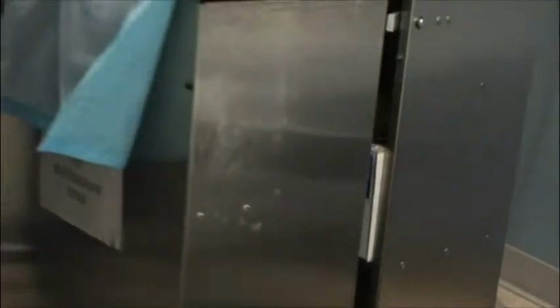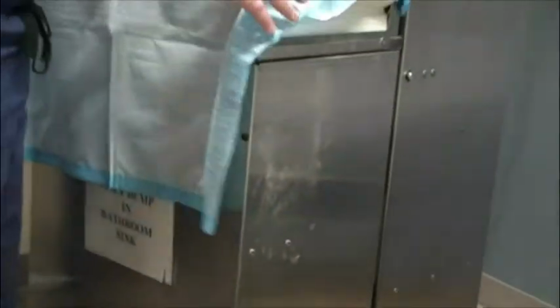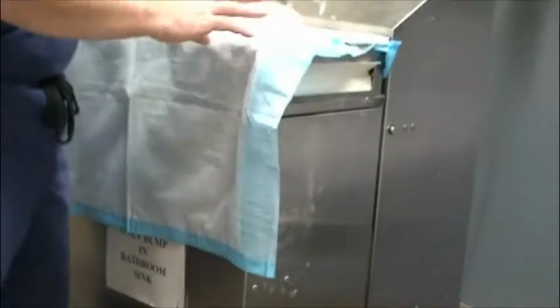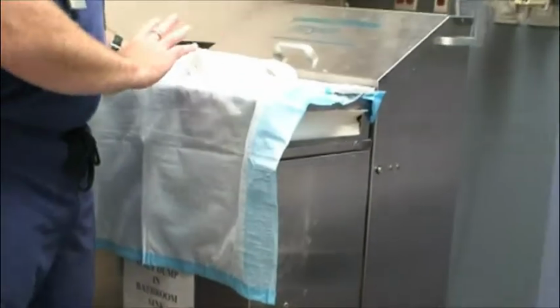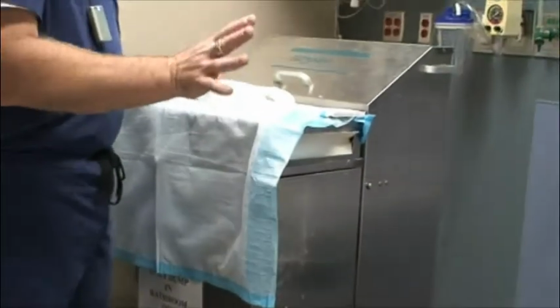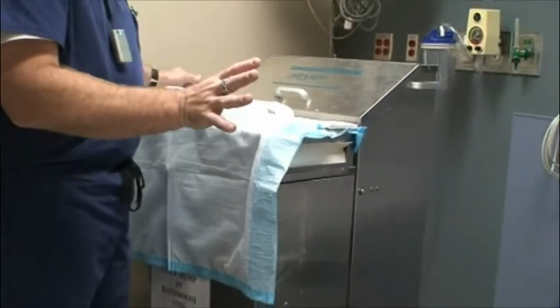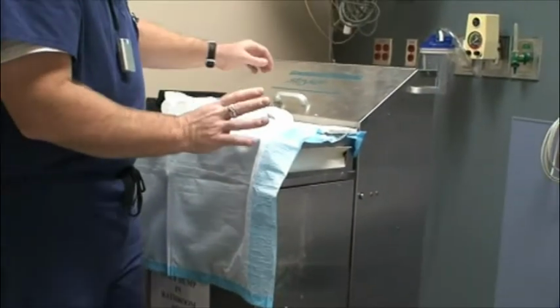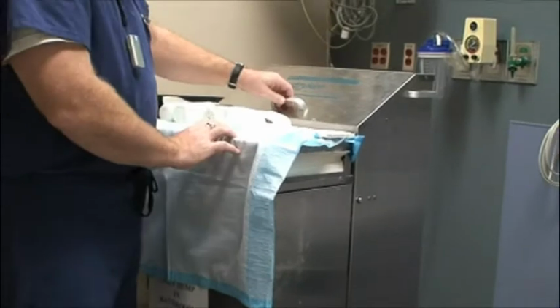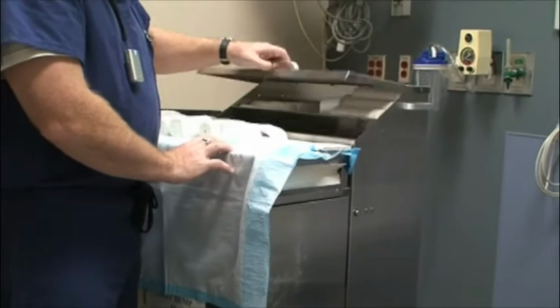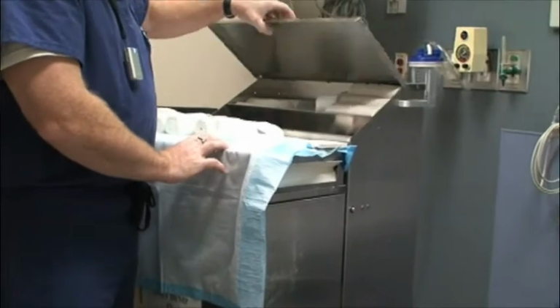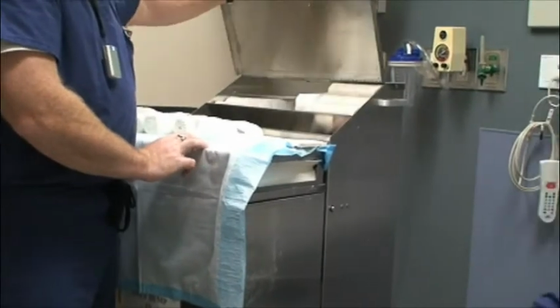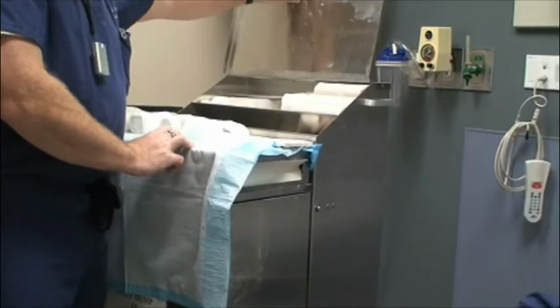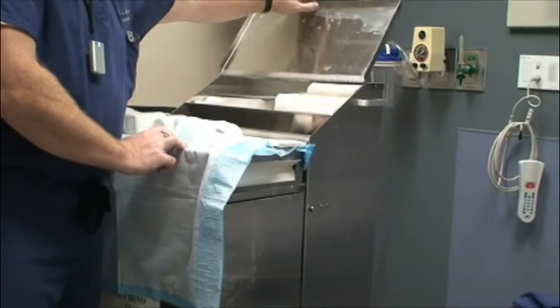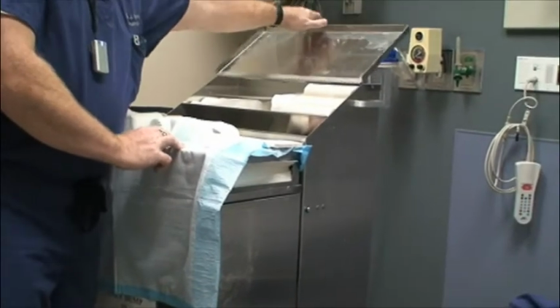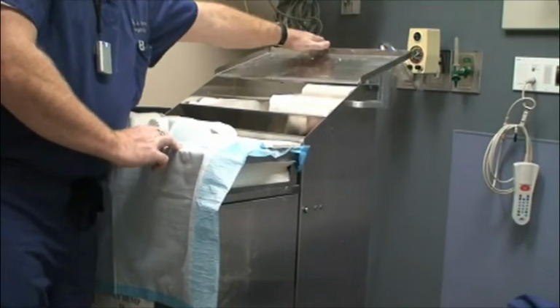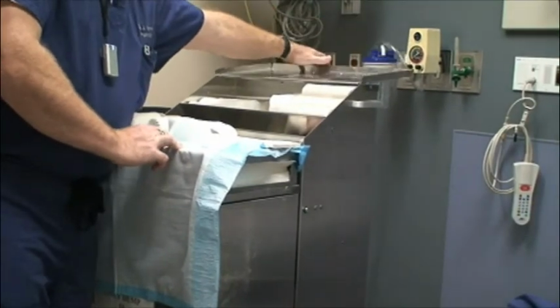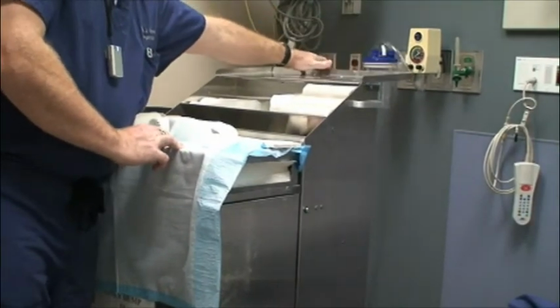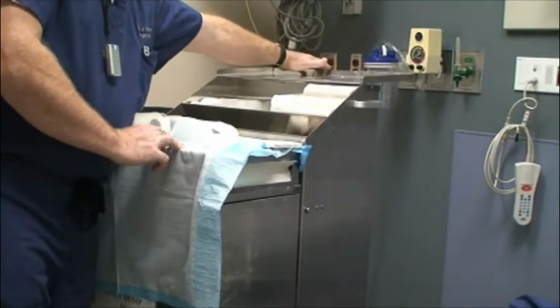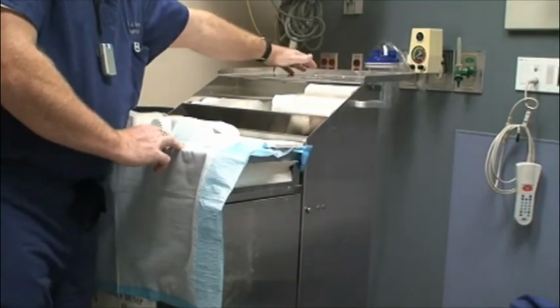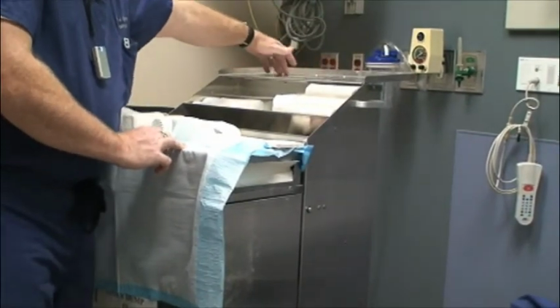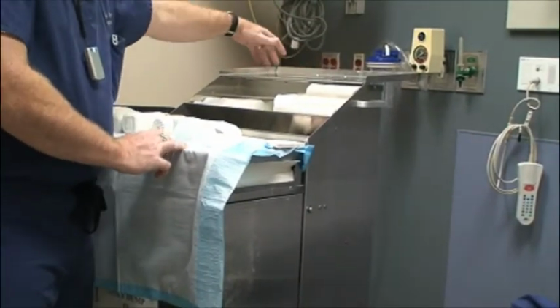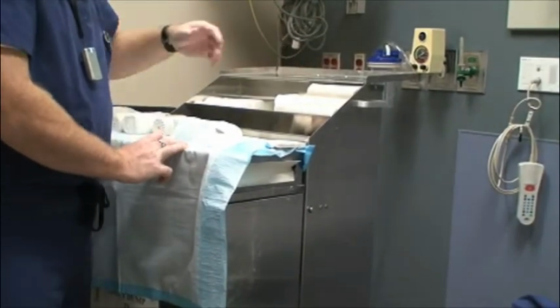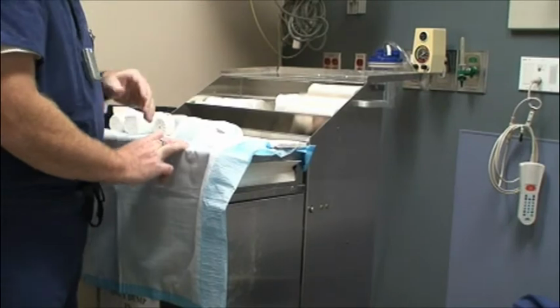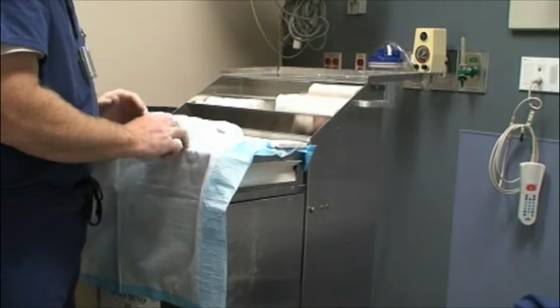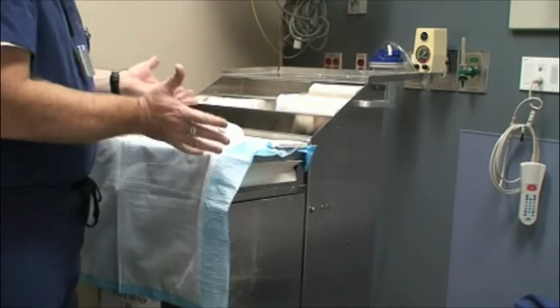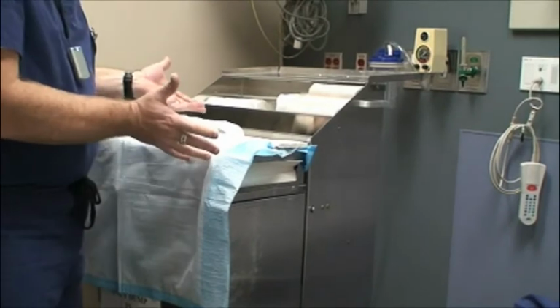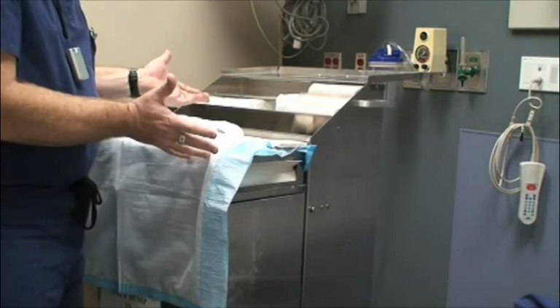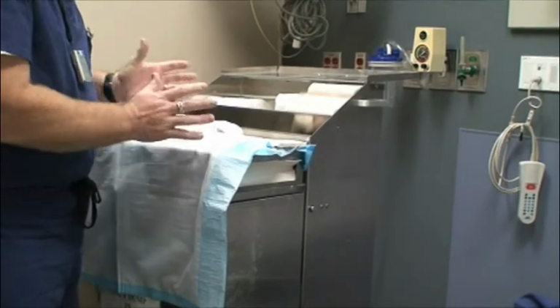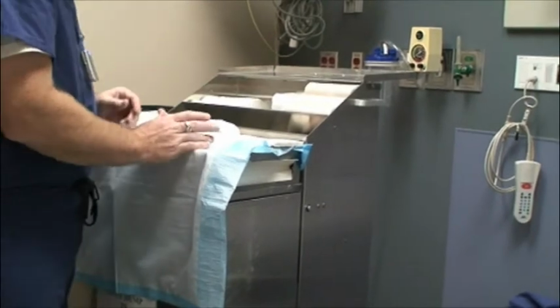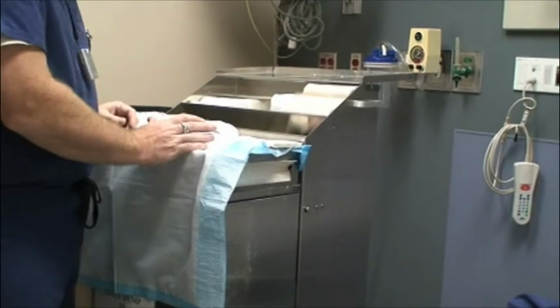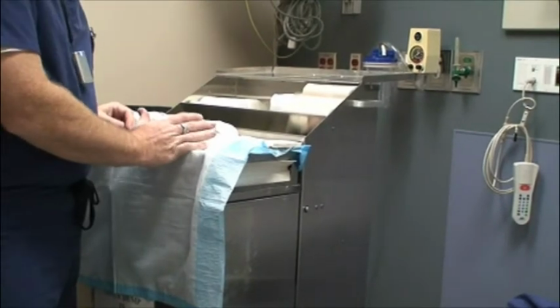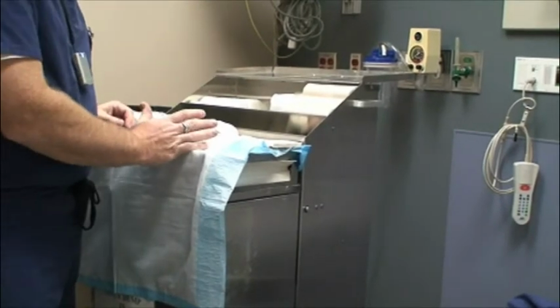I use plaster for everything. I do not use ortho glass for anything except the unstable open fracture that's getting ready to go into the operating room, just for stabilization. I just hate ortho glass. Plaster is king.